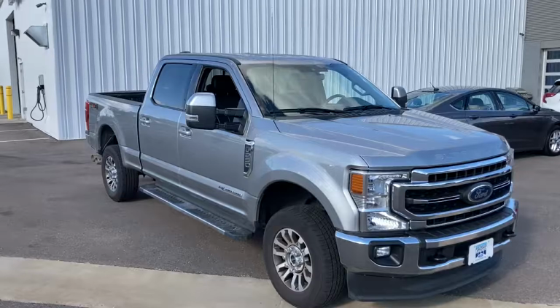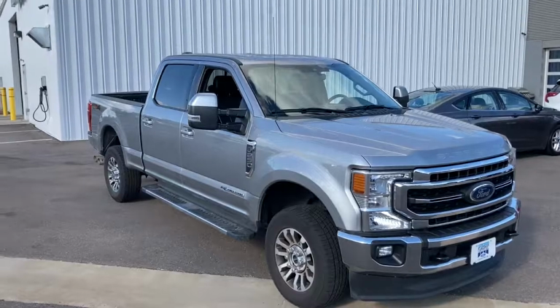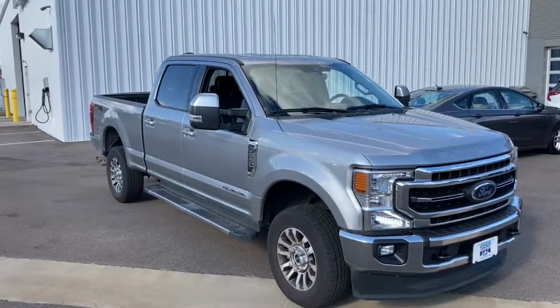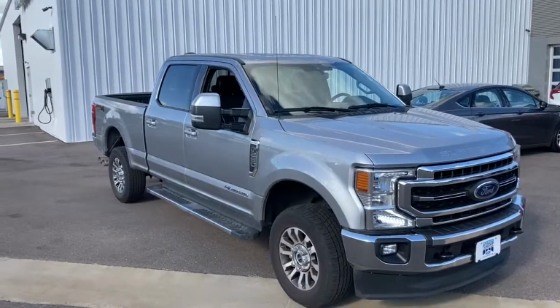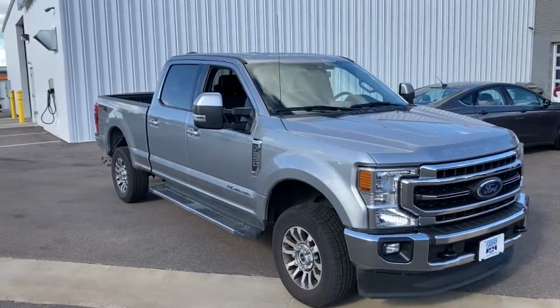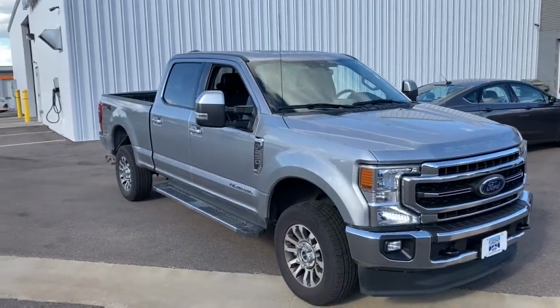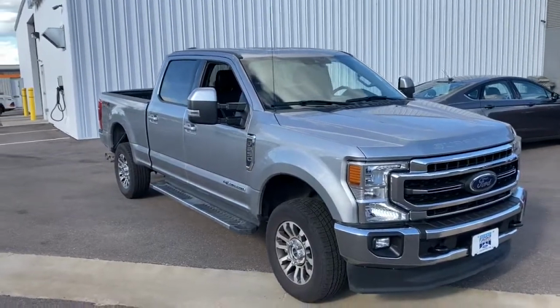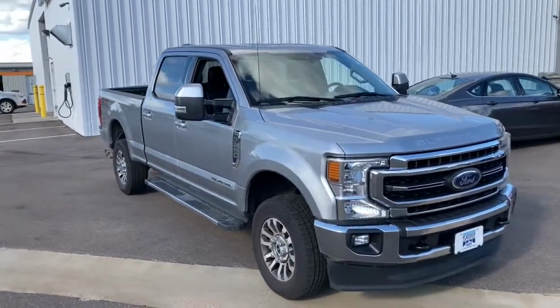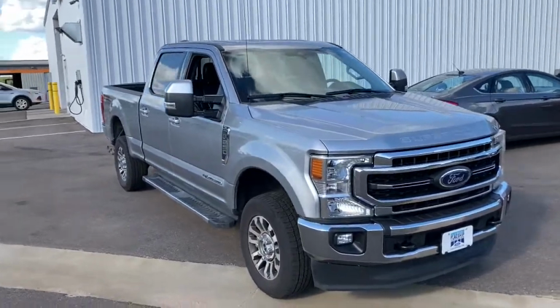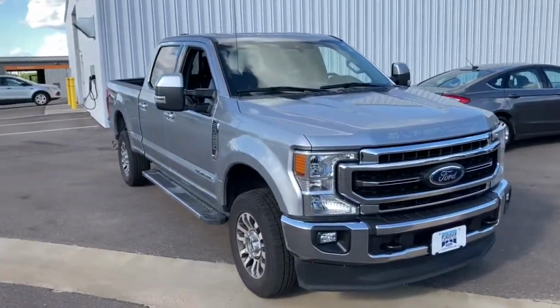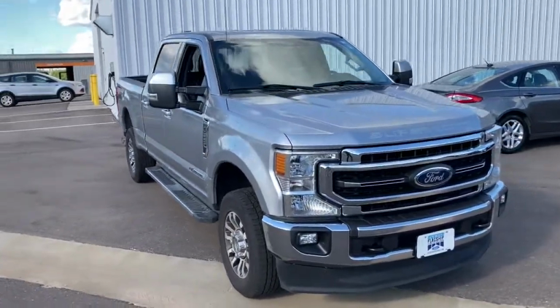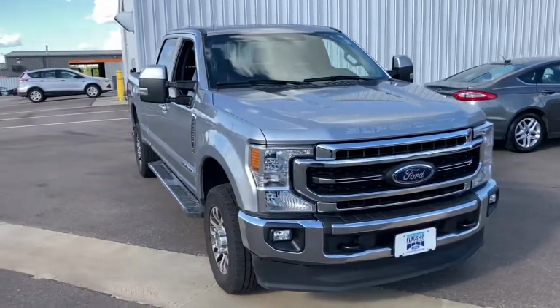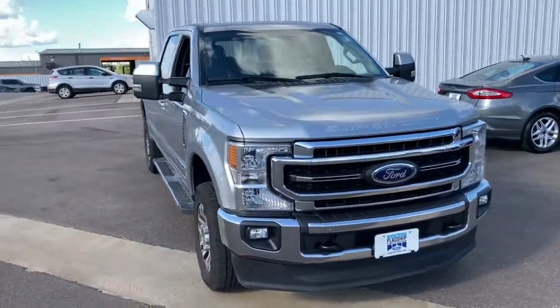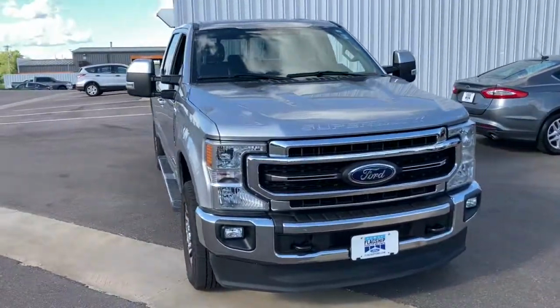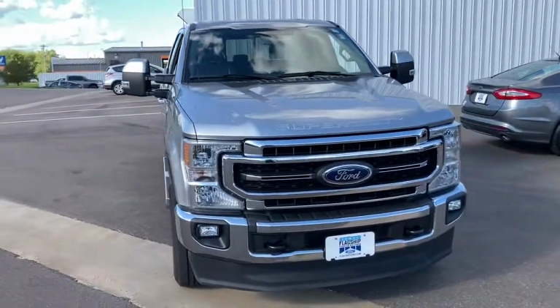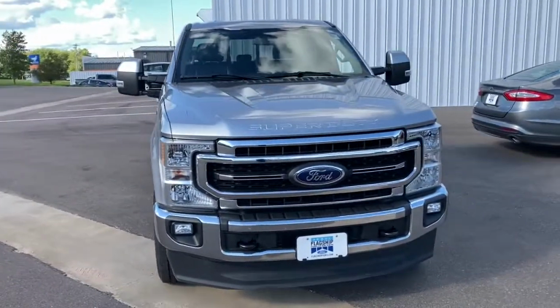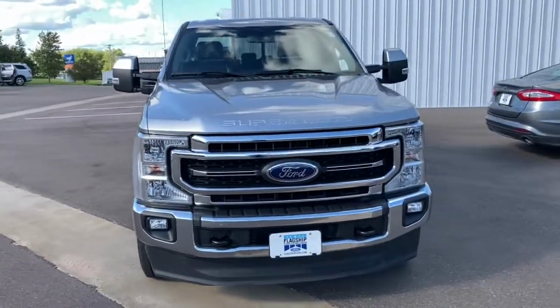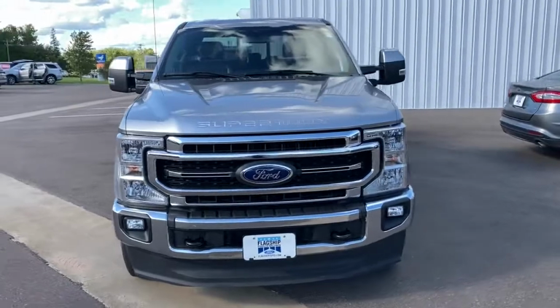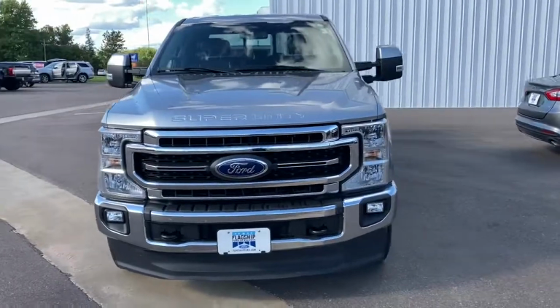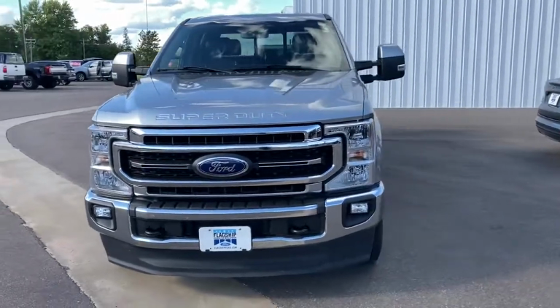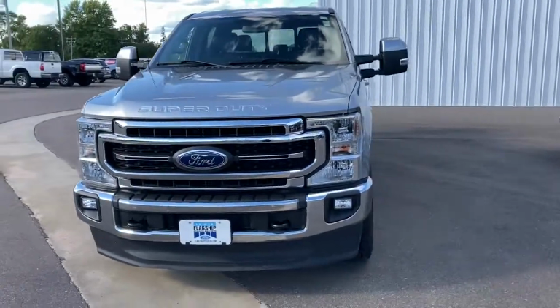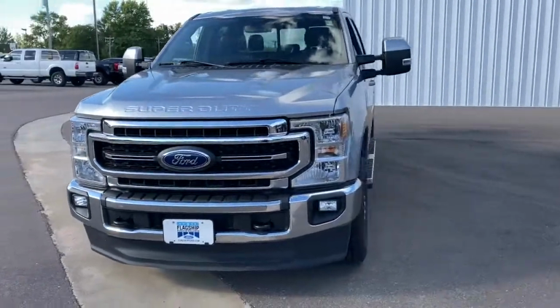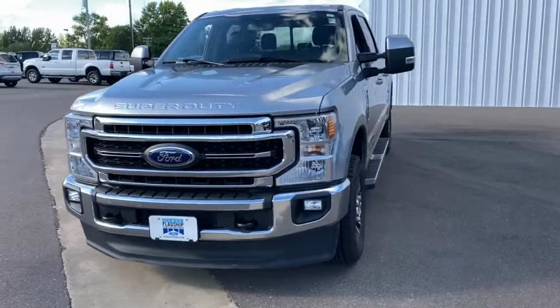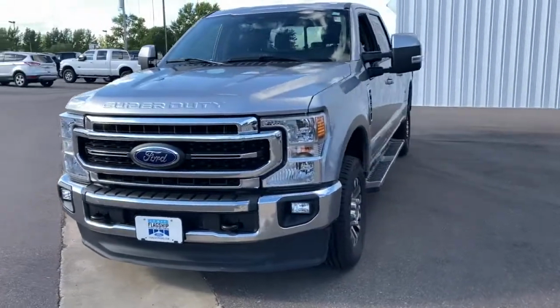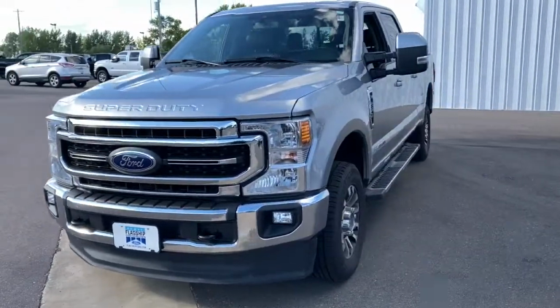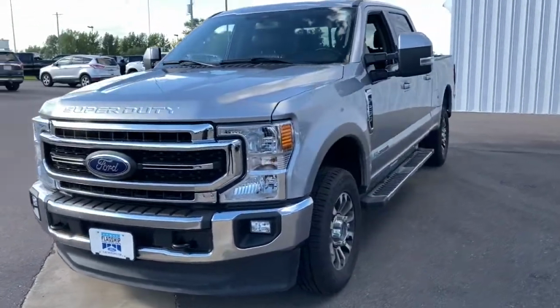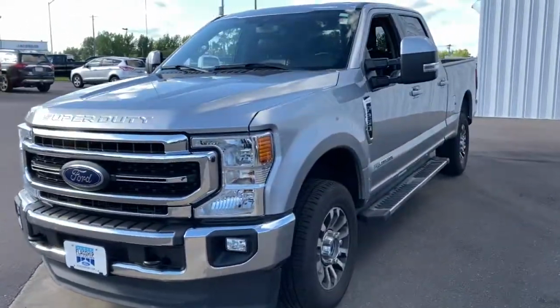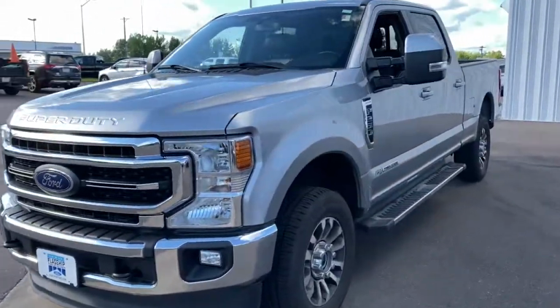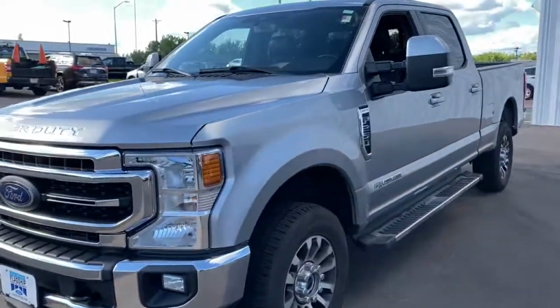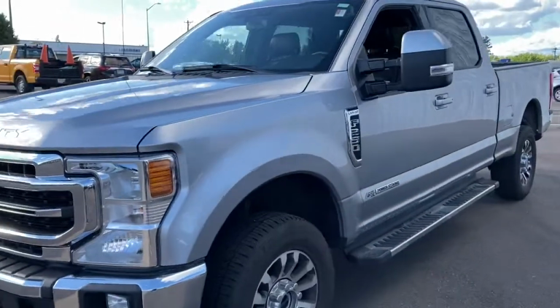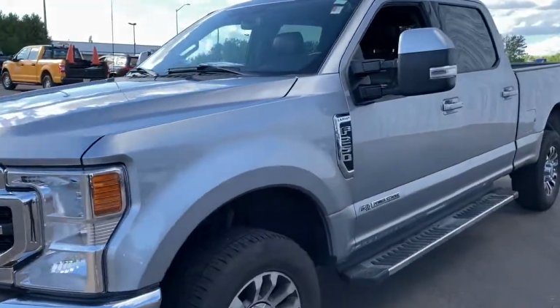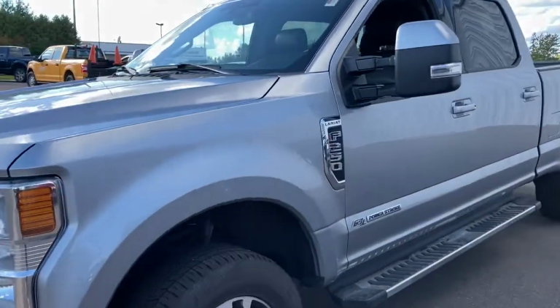You will love the features of this 2020 Ford F-250. This vehicle still has fewer than 80,000 miles on the clock, so it won't last long.